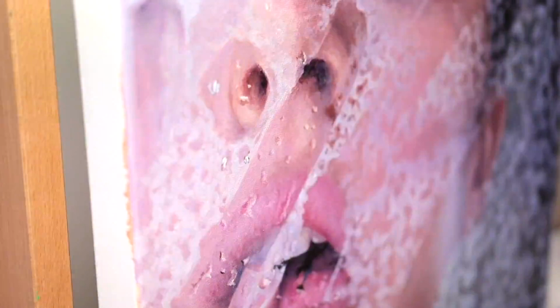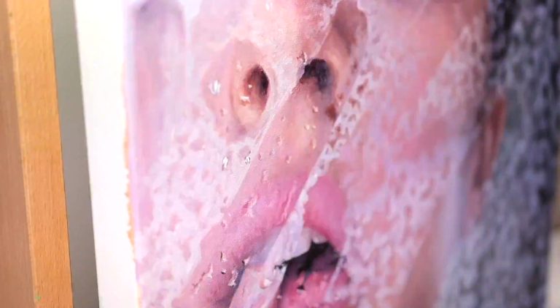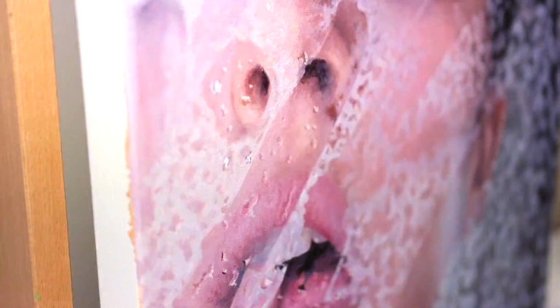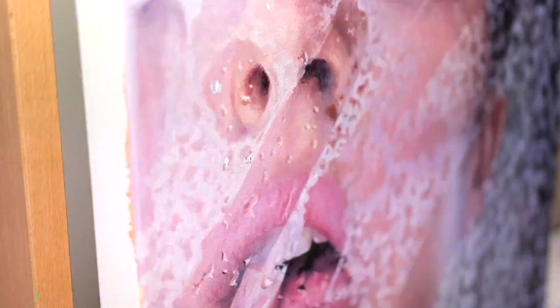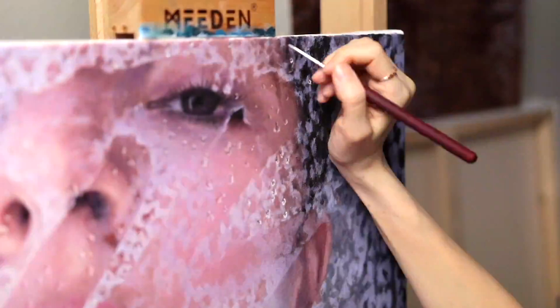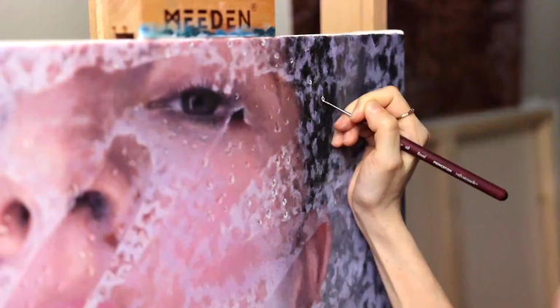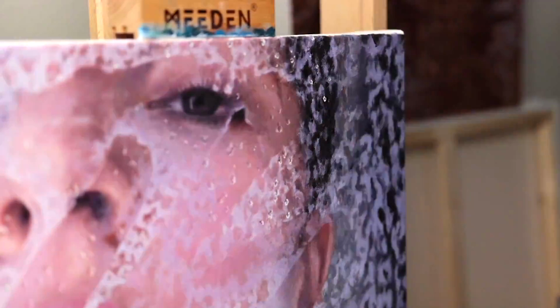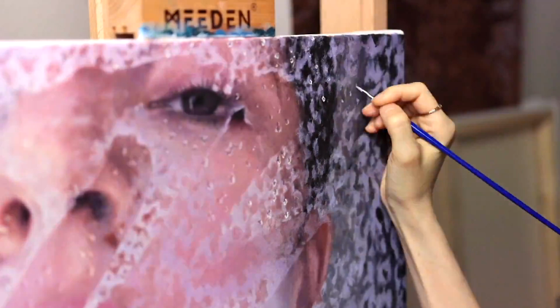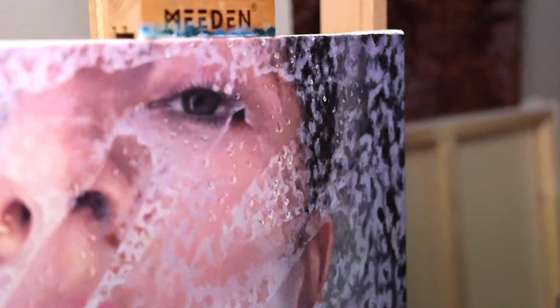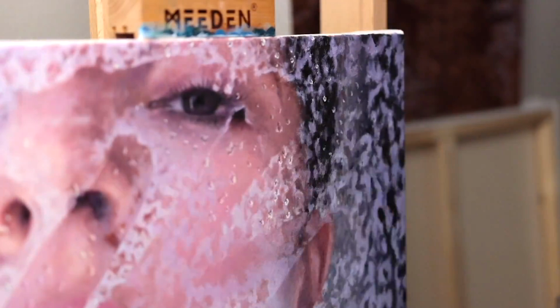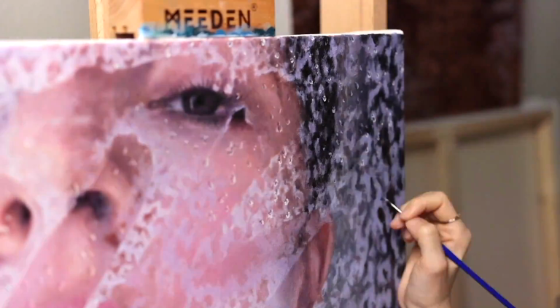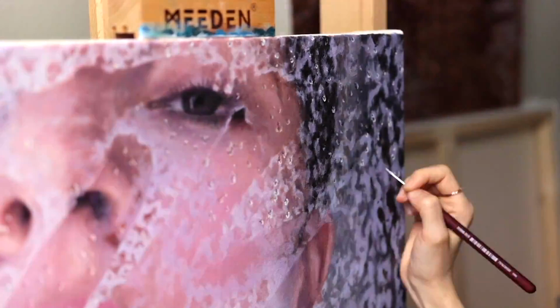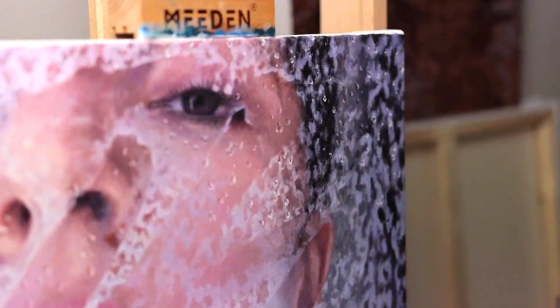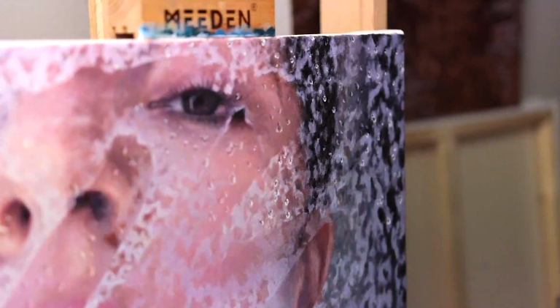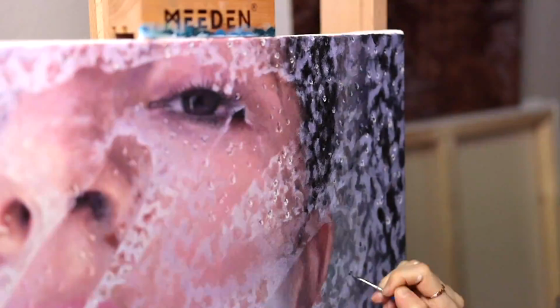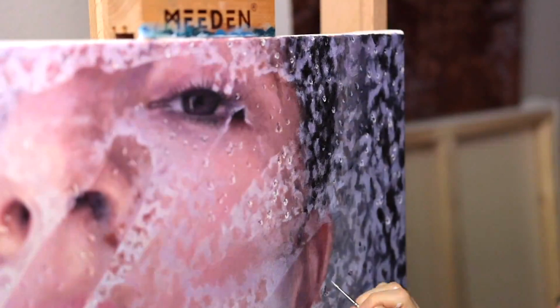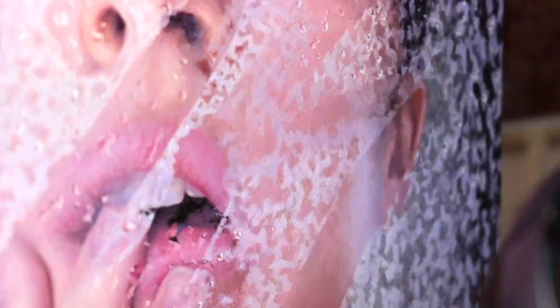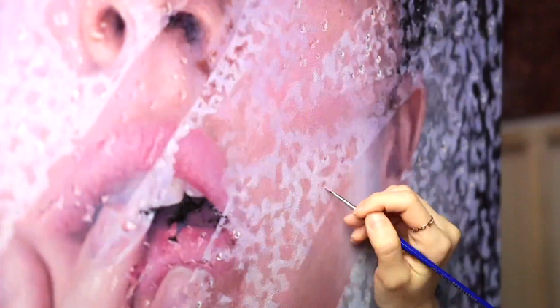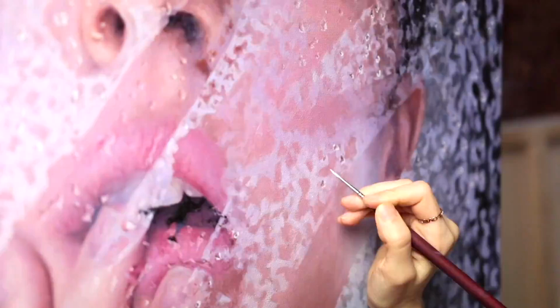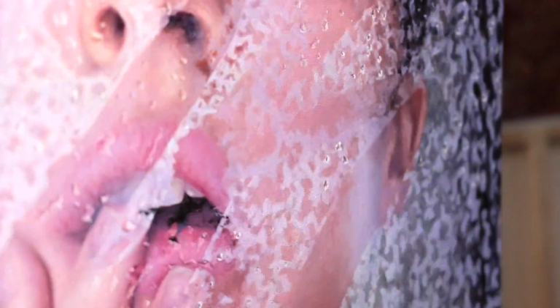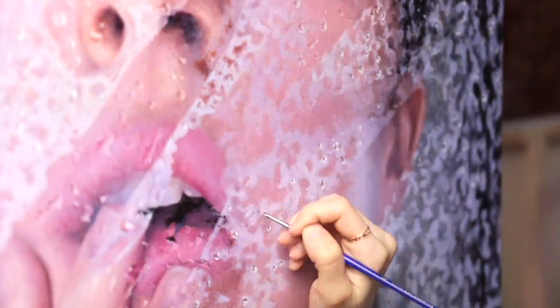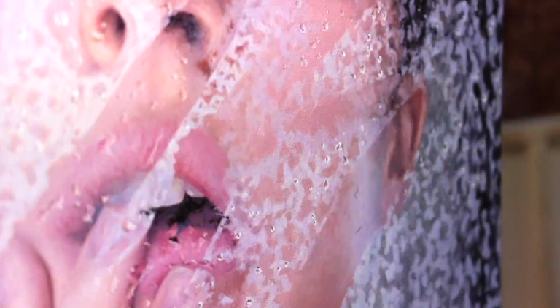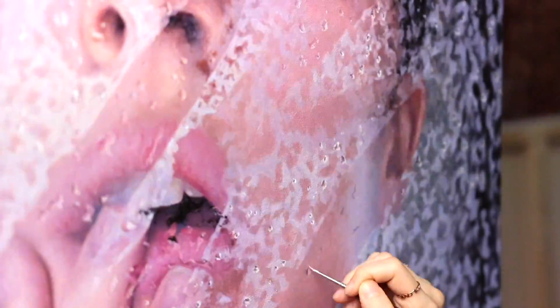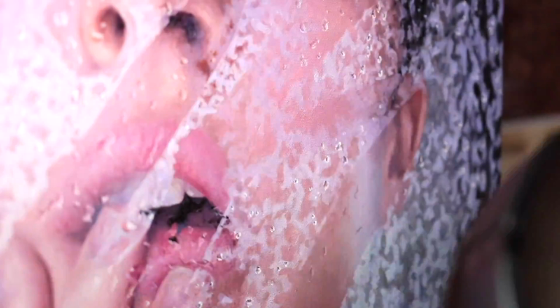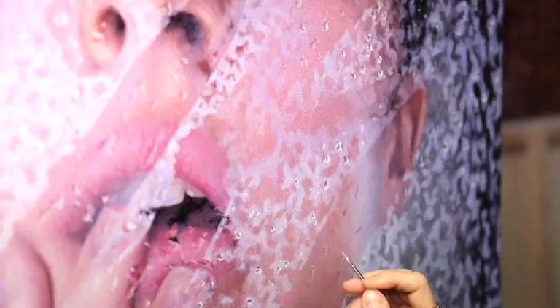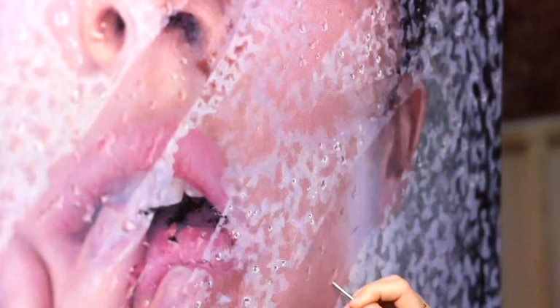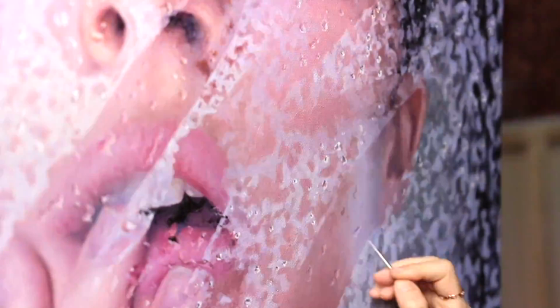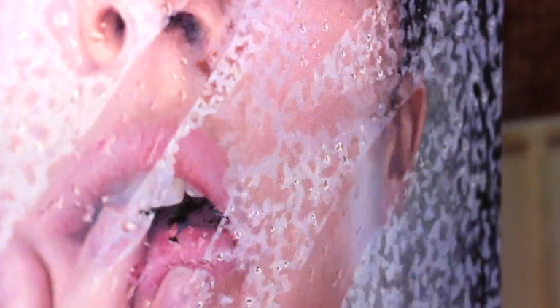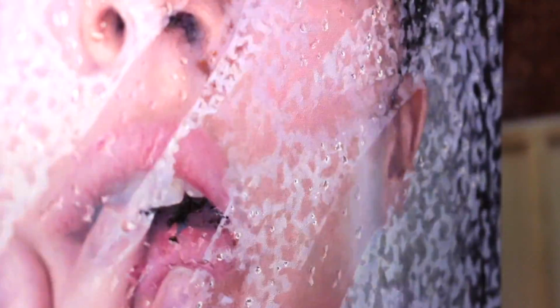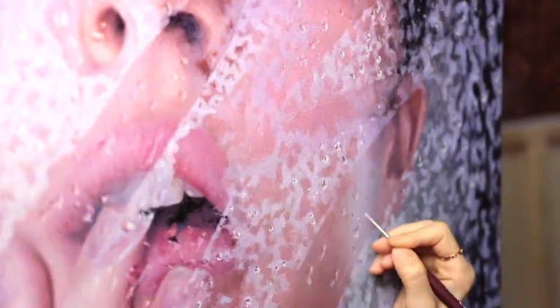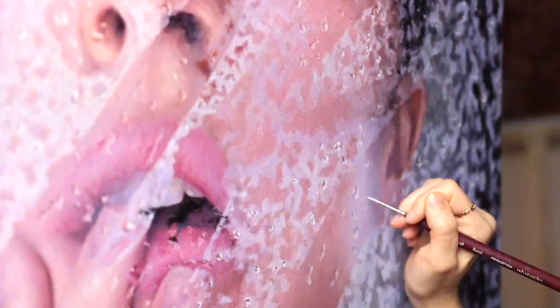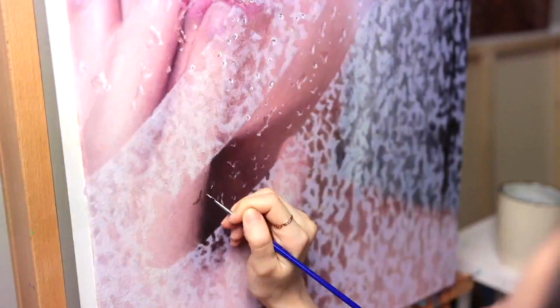For the droplets I'm using the reference photo very loosely because most of them were out of focus in the photo, so I kind of just improvised and made most of them up, which is also much faster than trying to copy them one by one. I don't think I would have ever finished this painting if I did that.